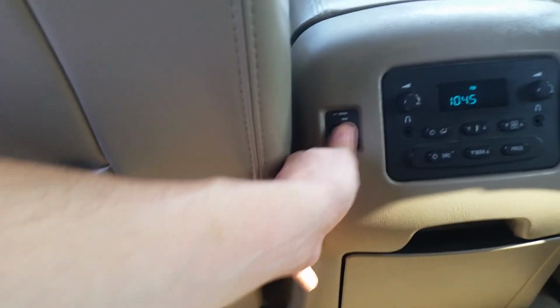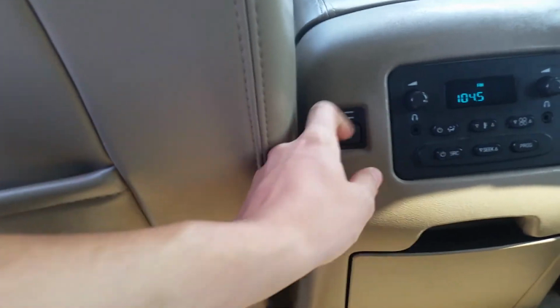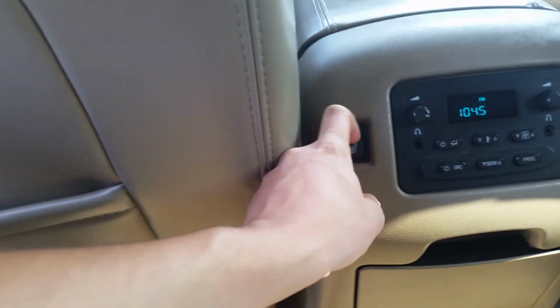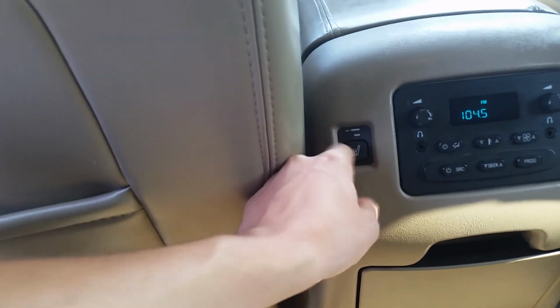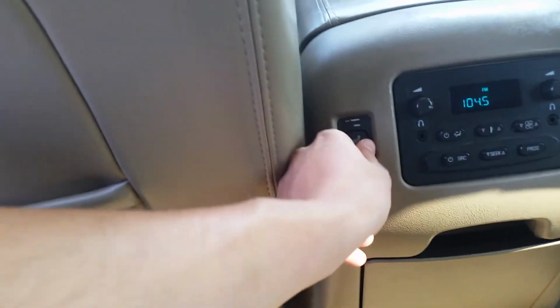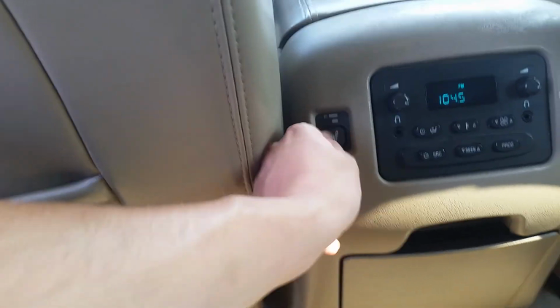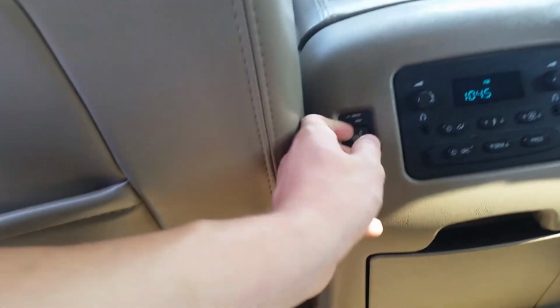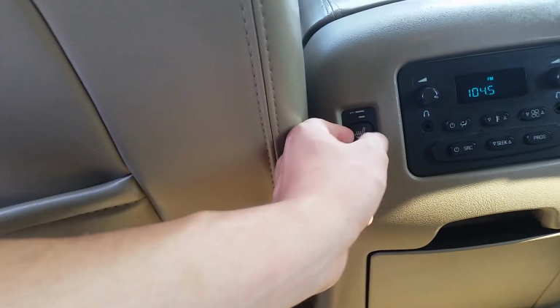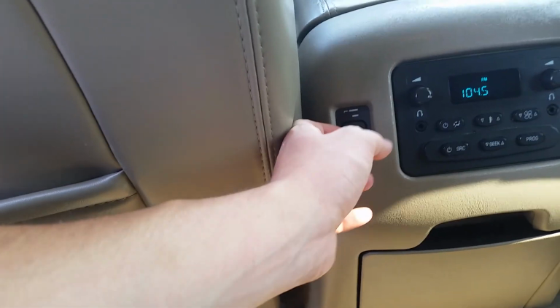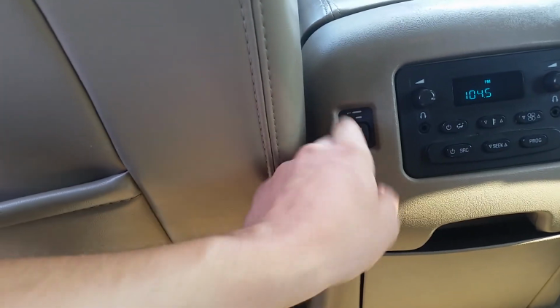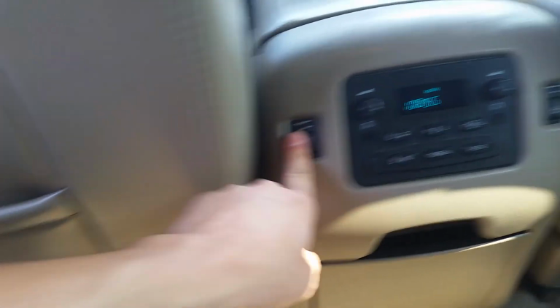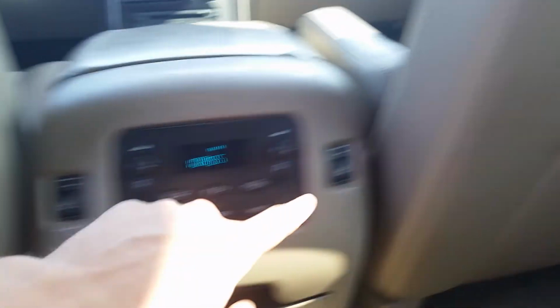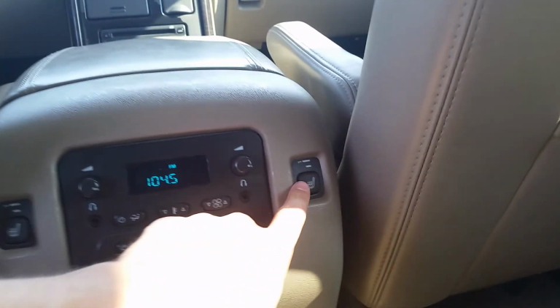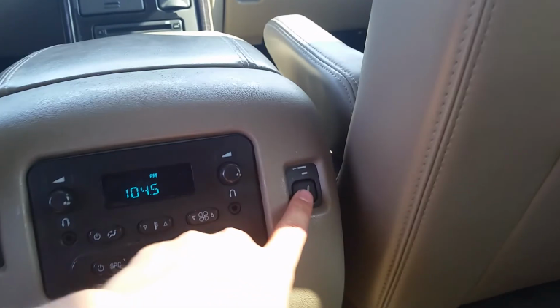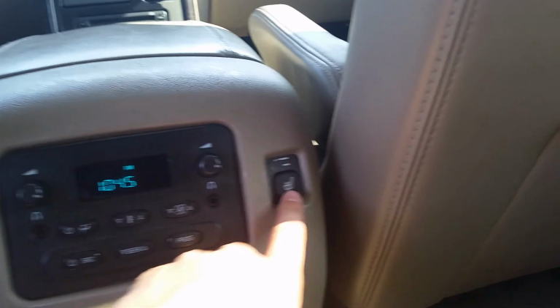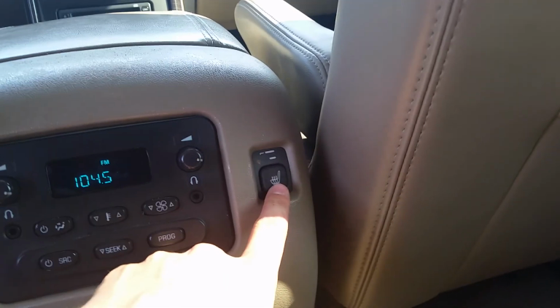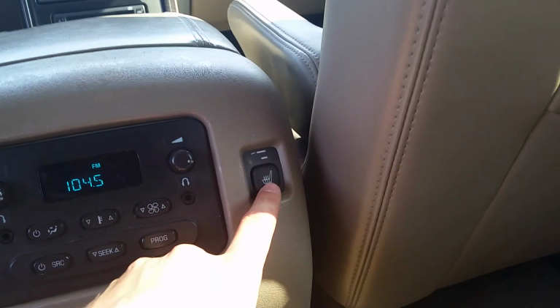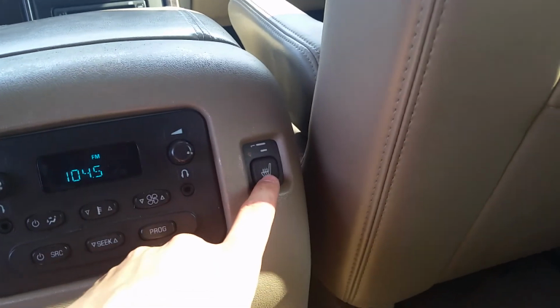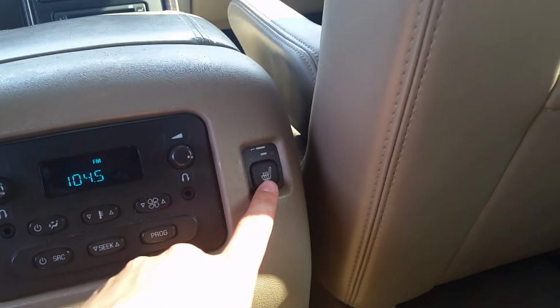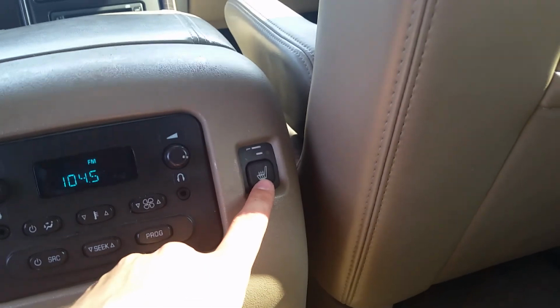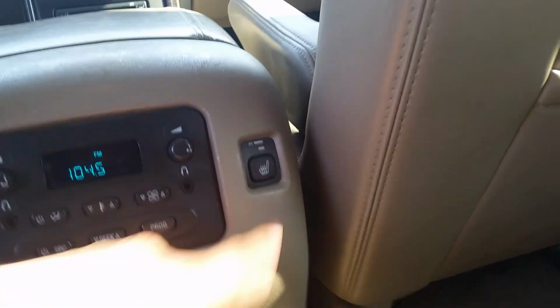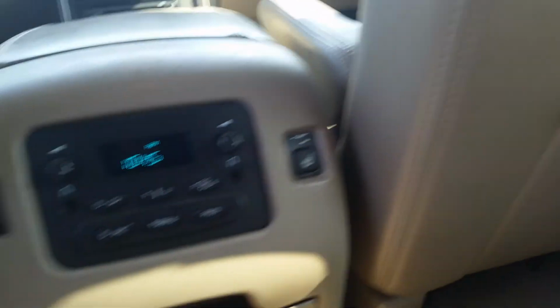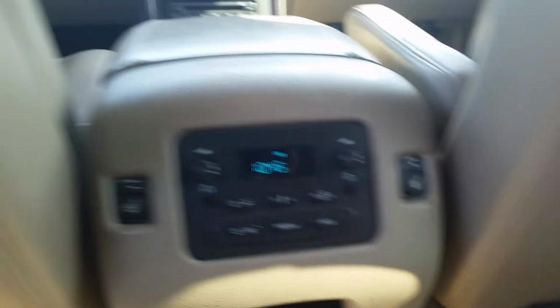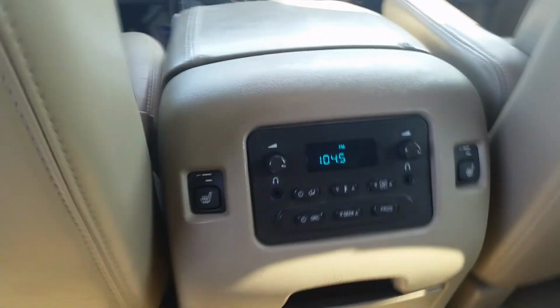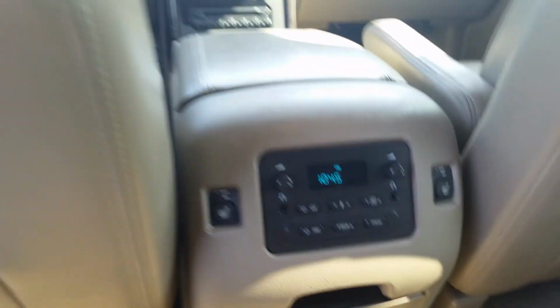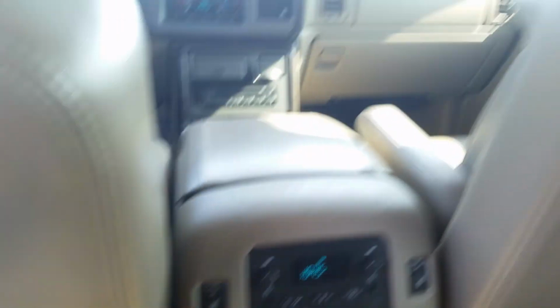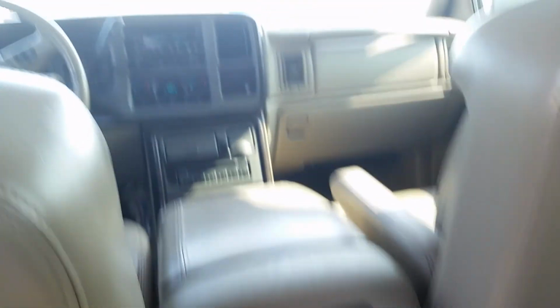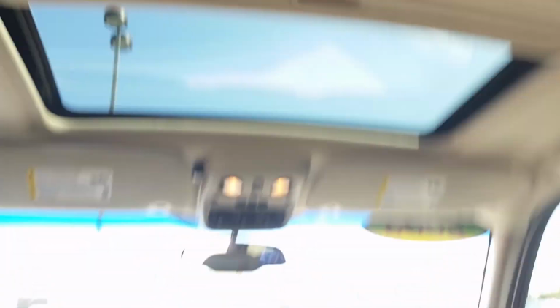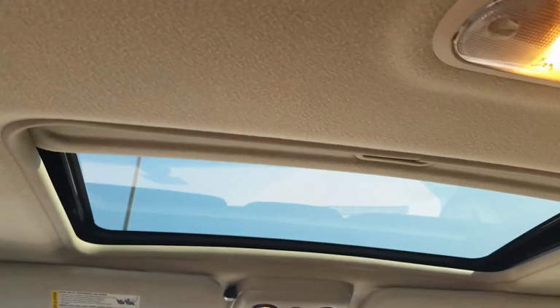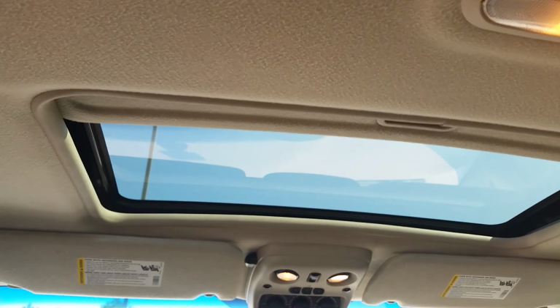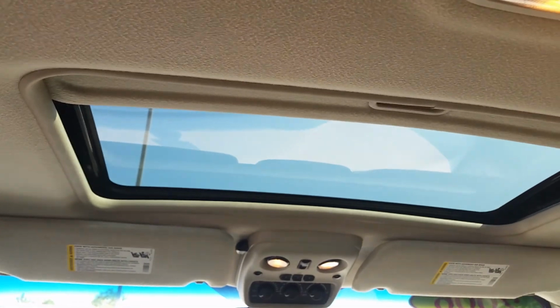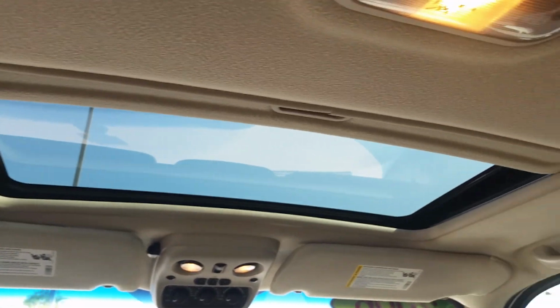This button might be stuck, but this one you can definitely see the light switch over. We've got the sunroof up top.